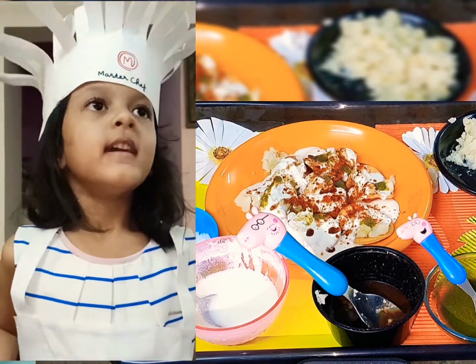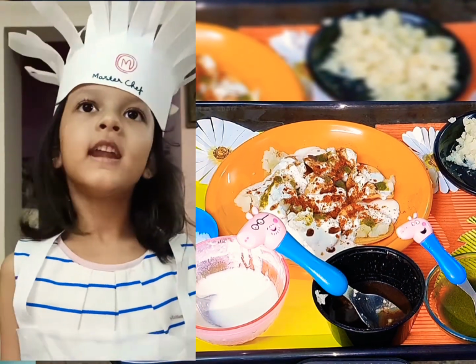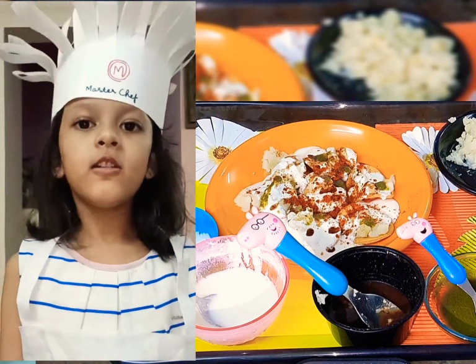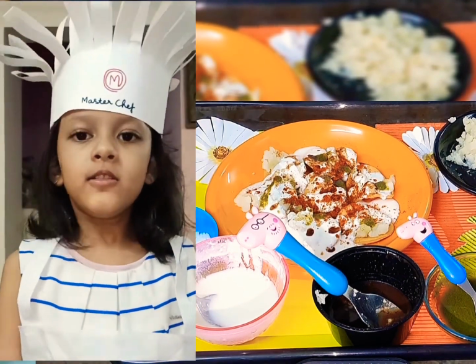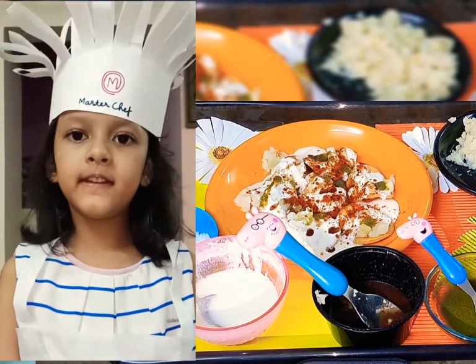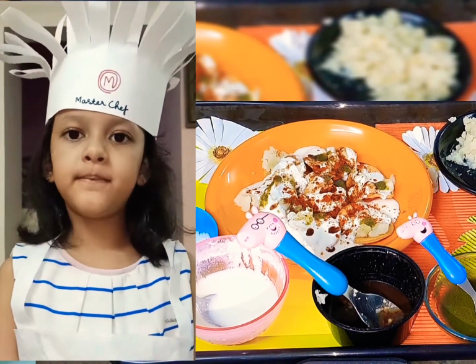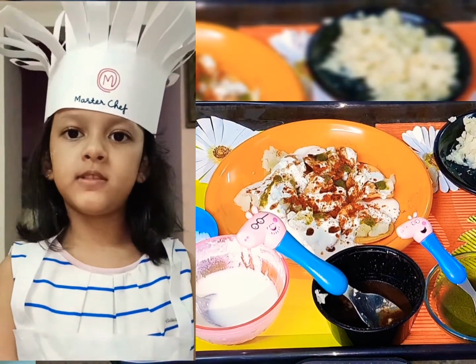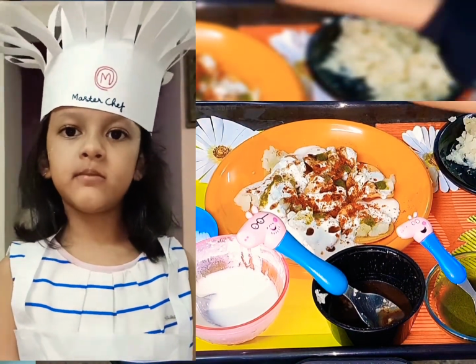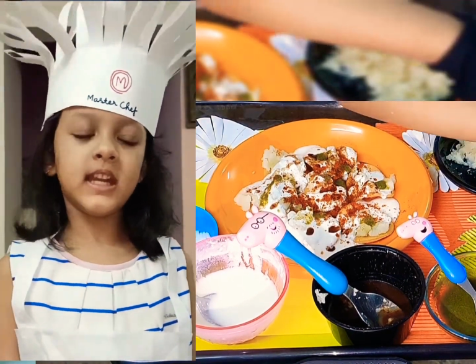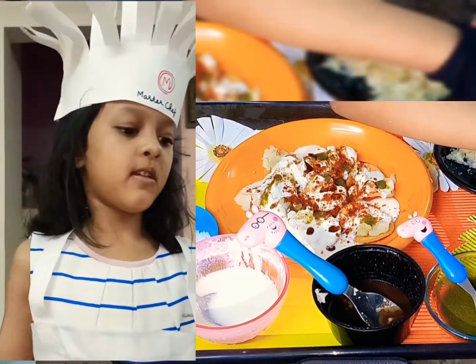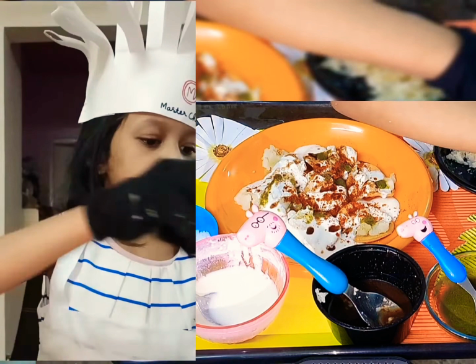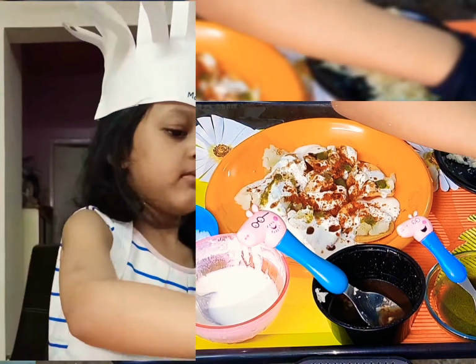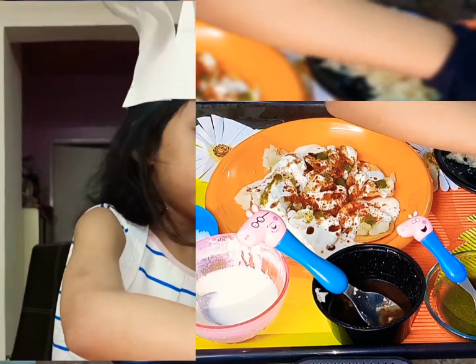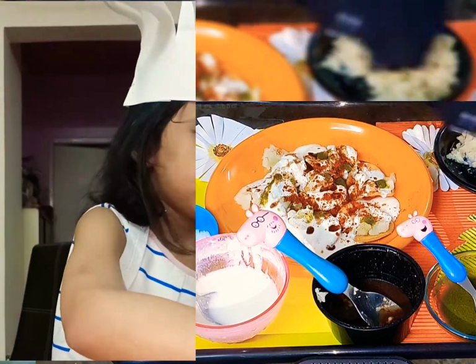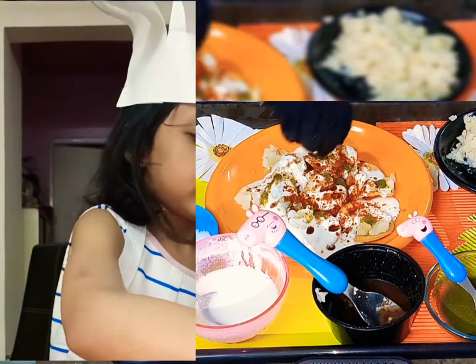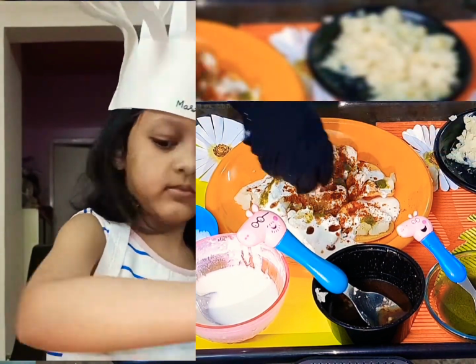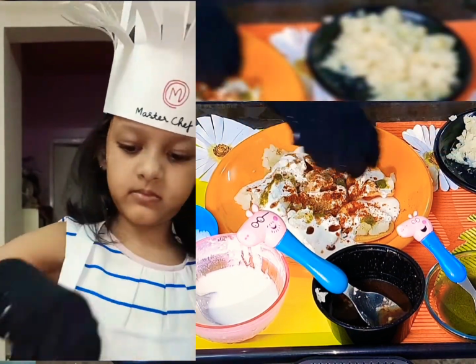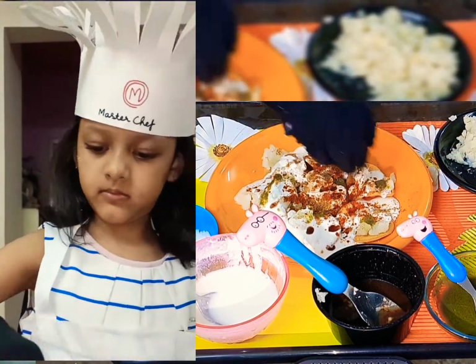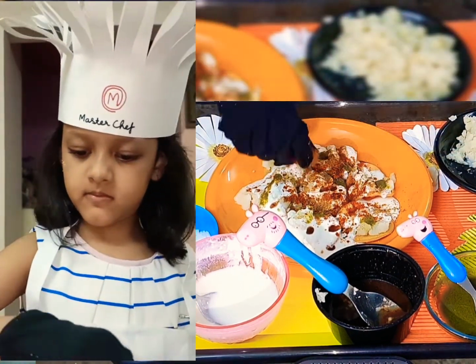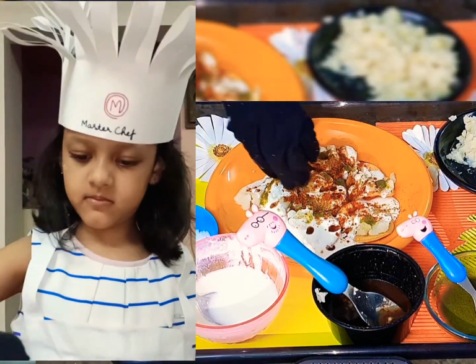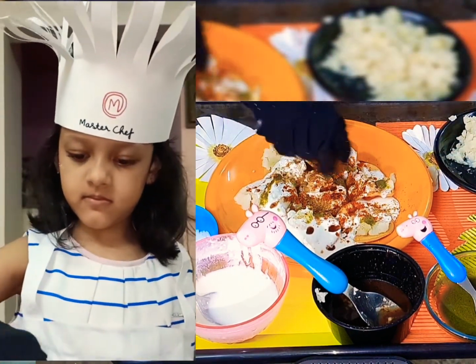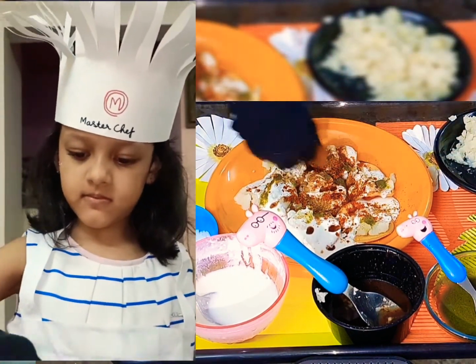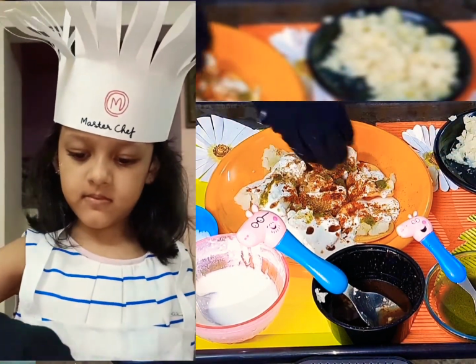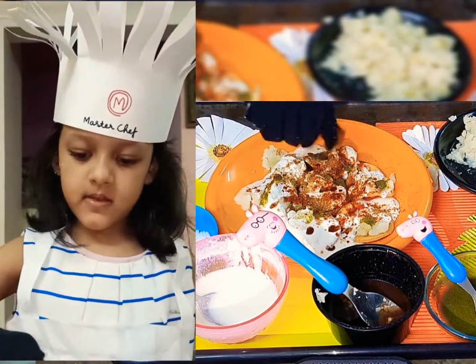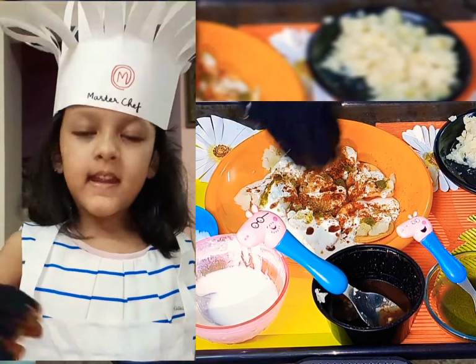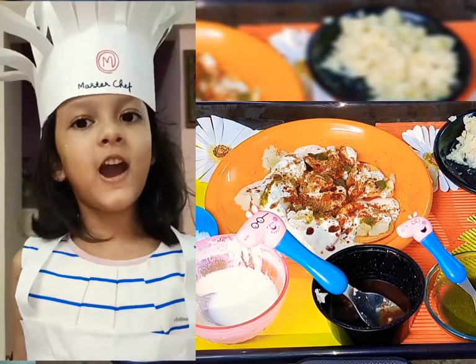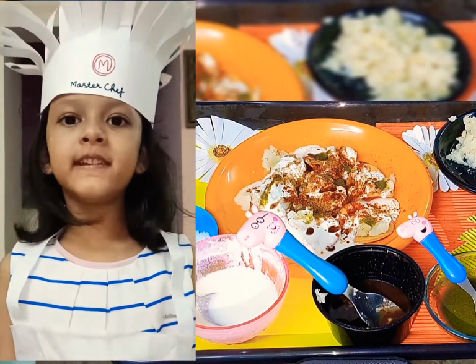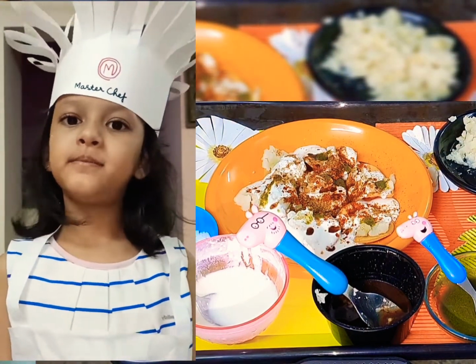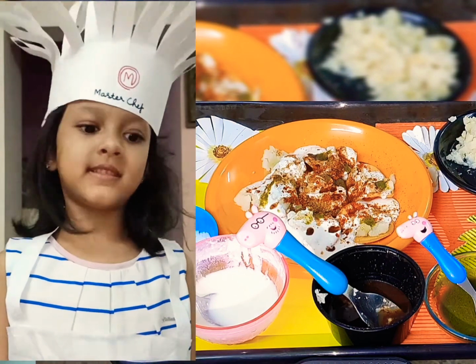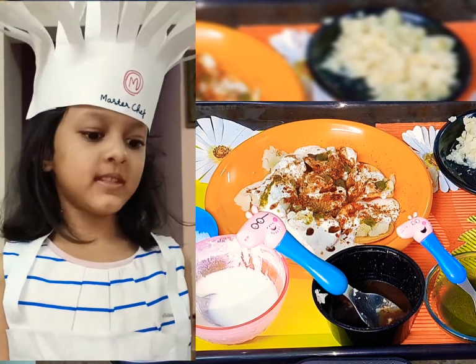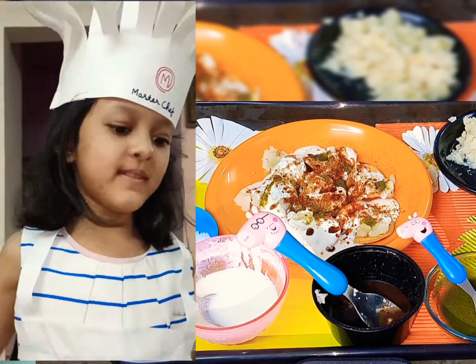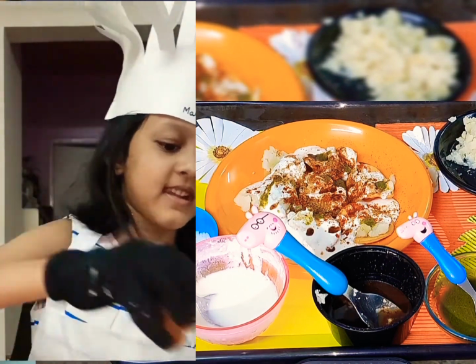Now we will put some jeera powder. Now we will put some chaat masala.